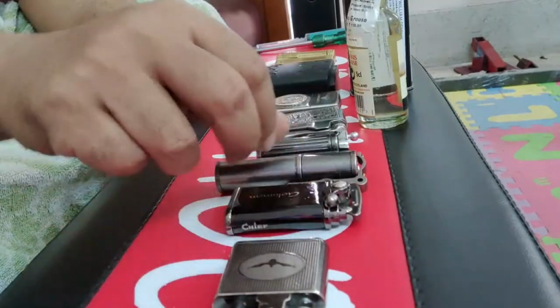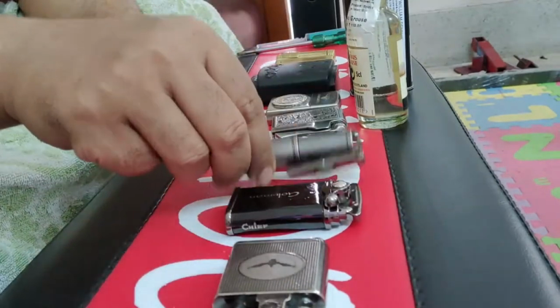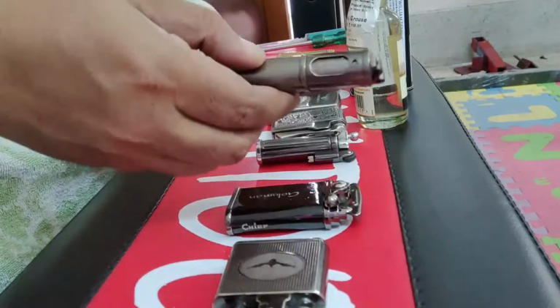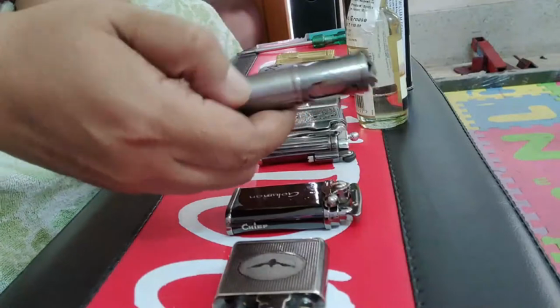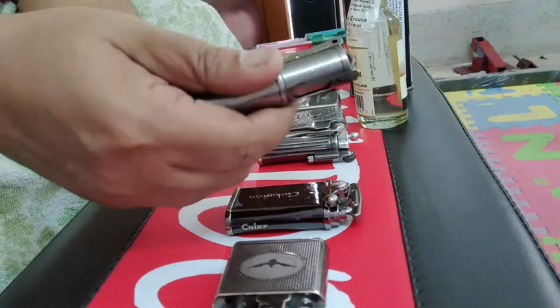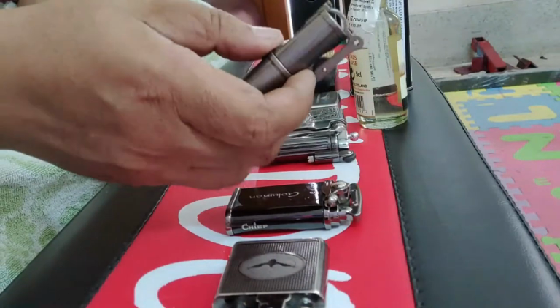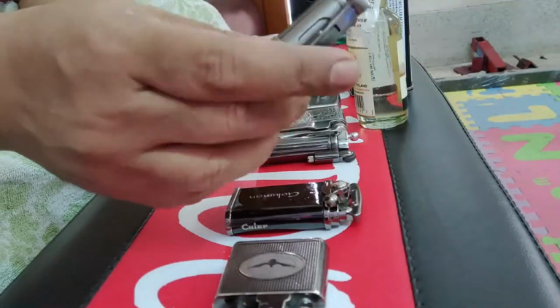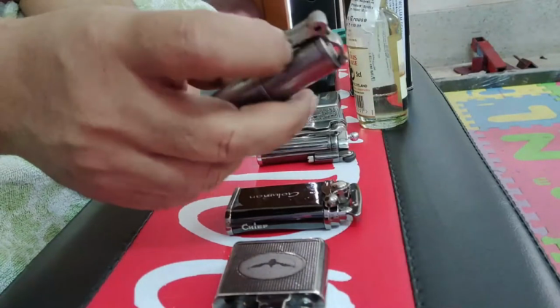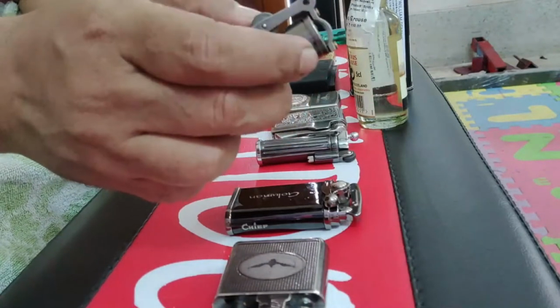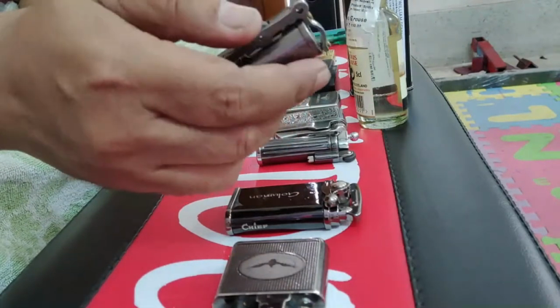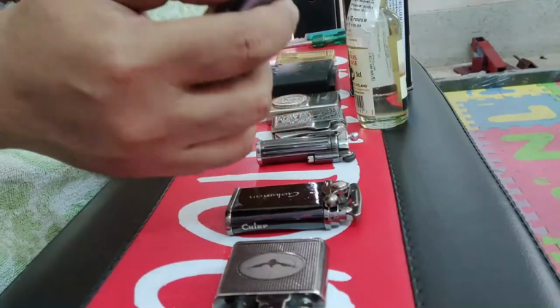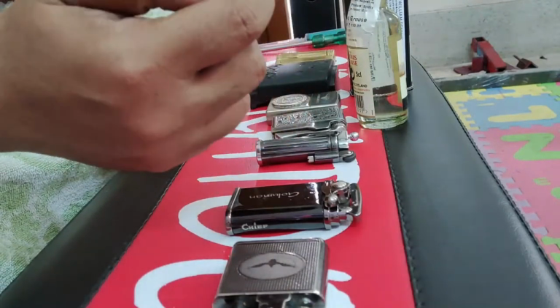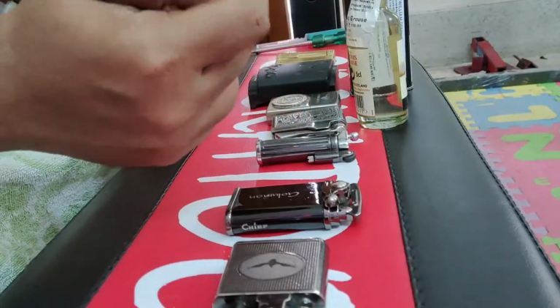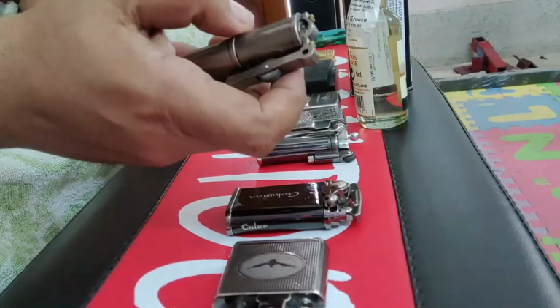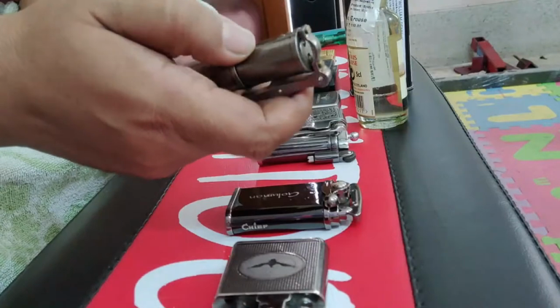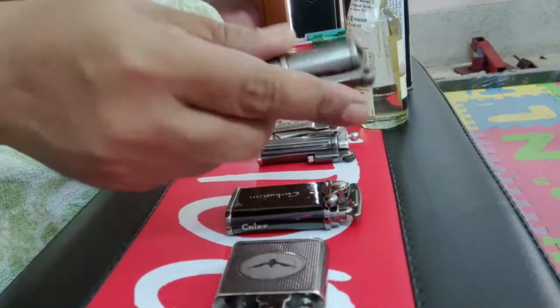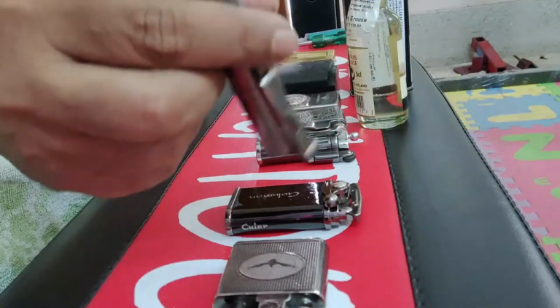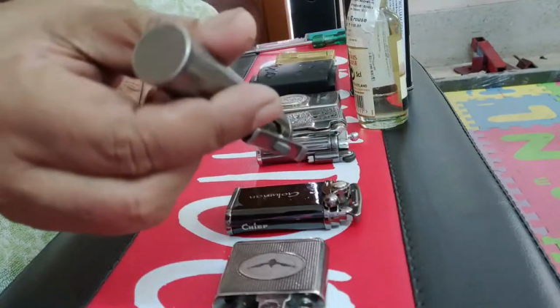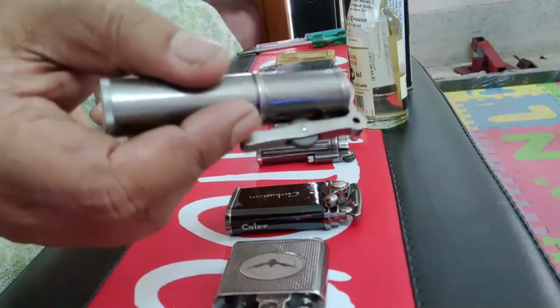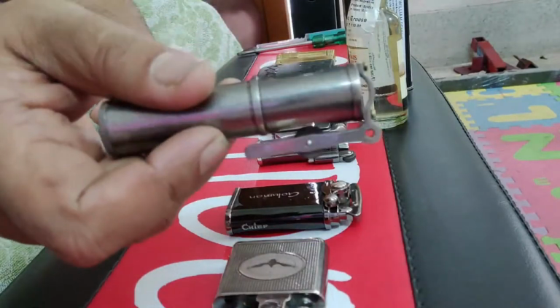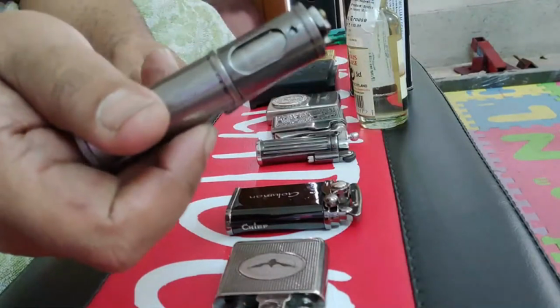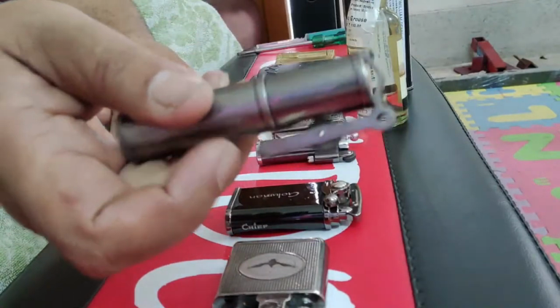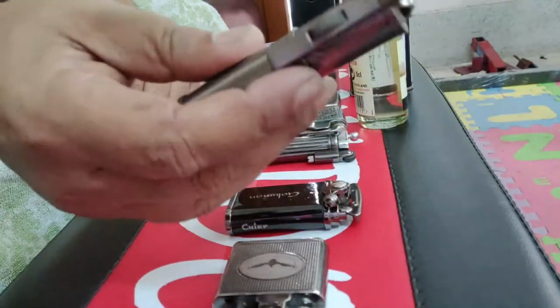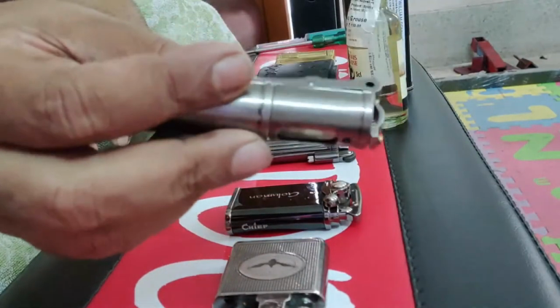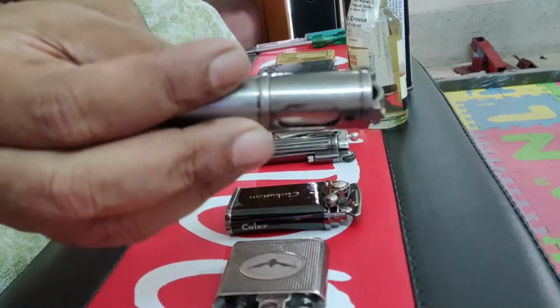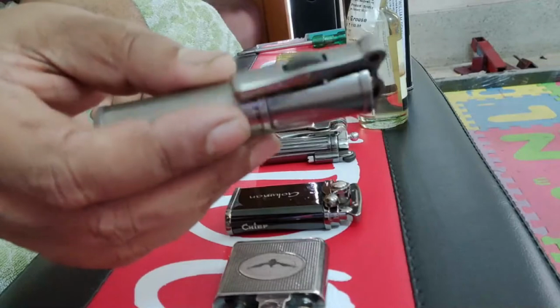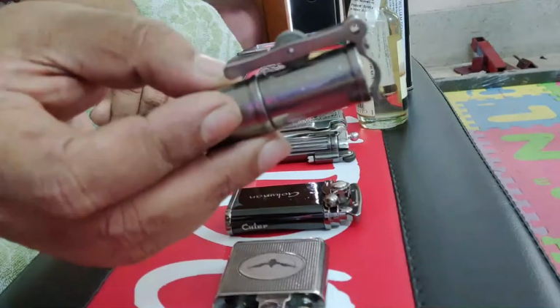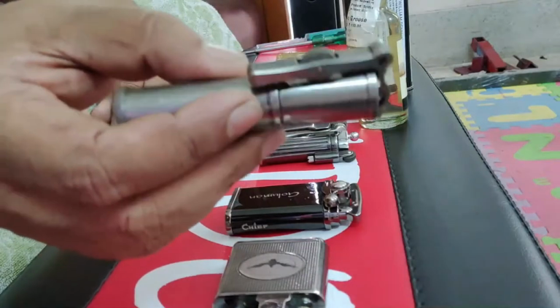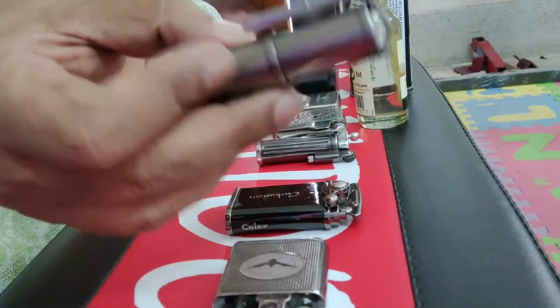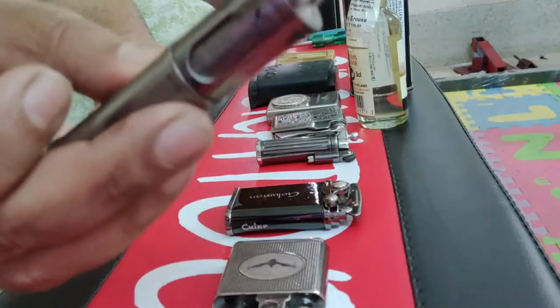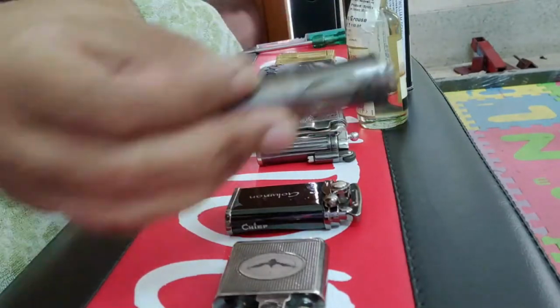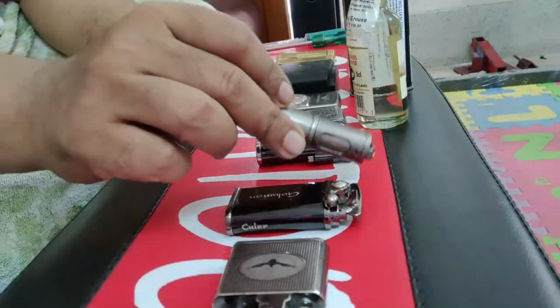This is a trench lighter which I bought based on the recommendation of one of the YouTubers. But this was one of the worst purchases I could have made. The gas did not last for even three days, and I will tell you why in a moment.